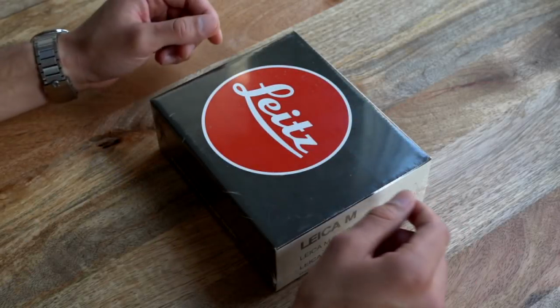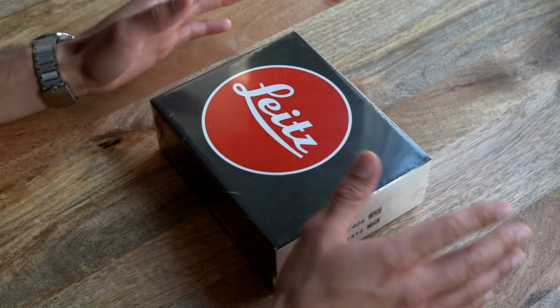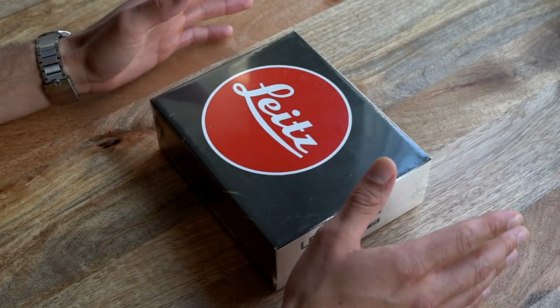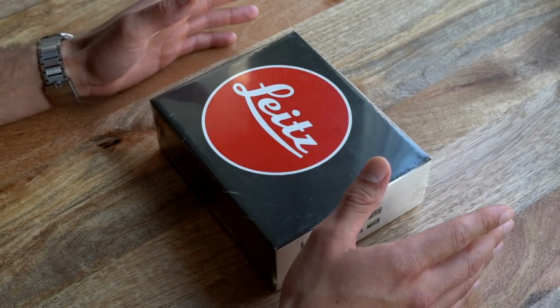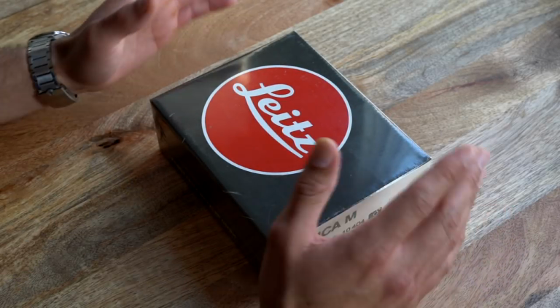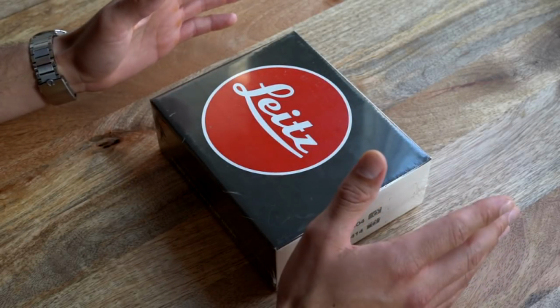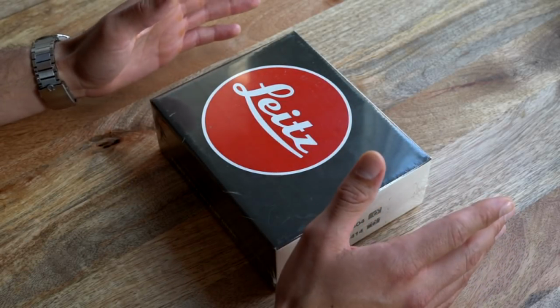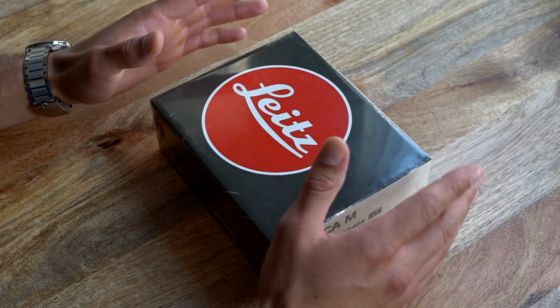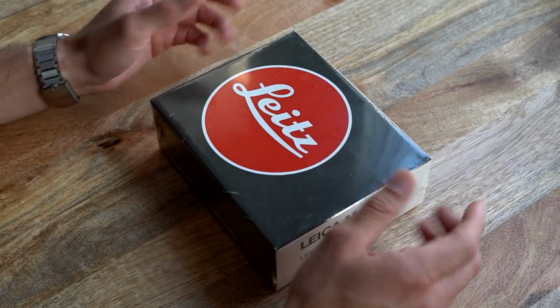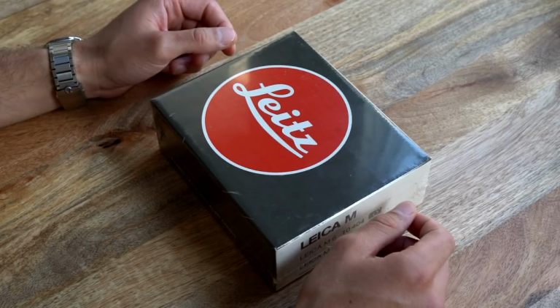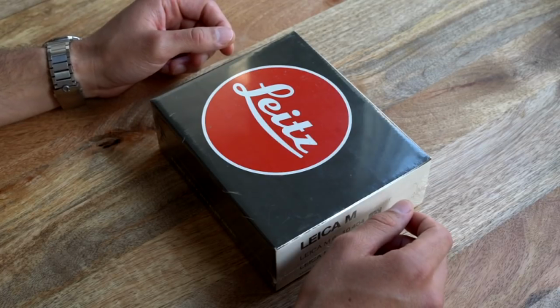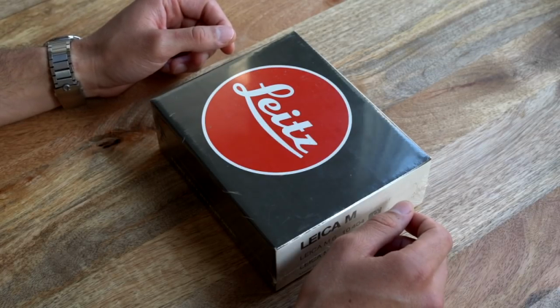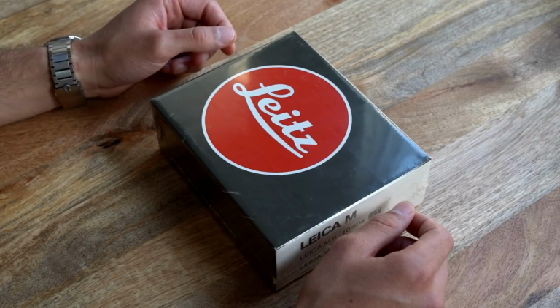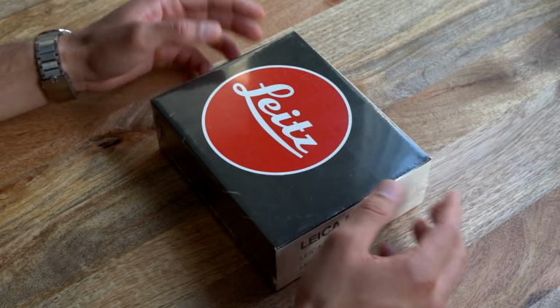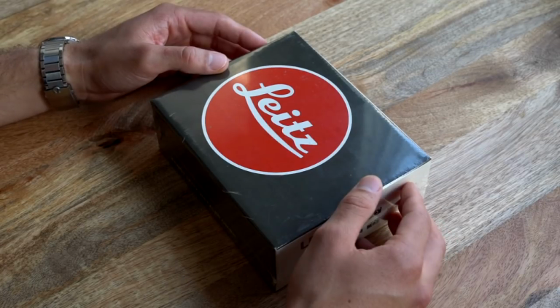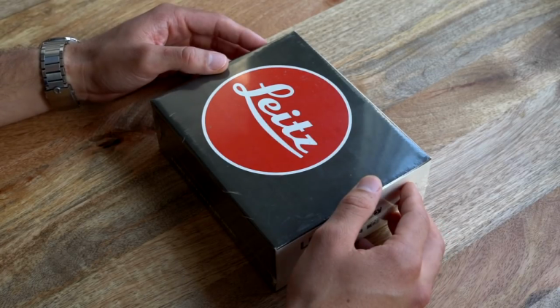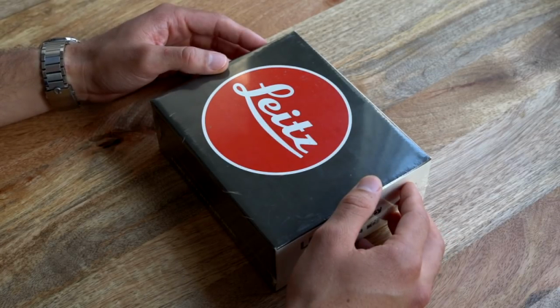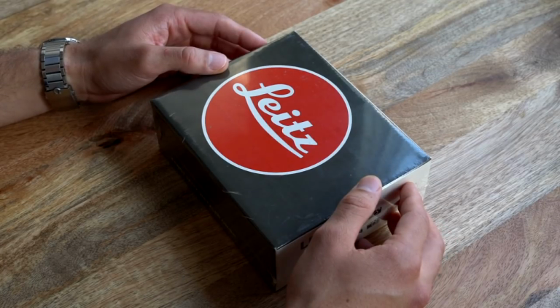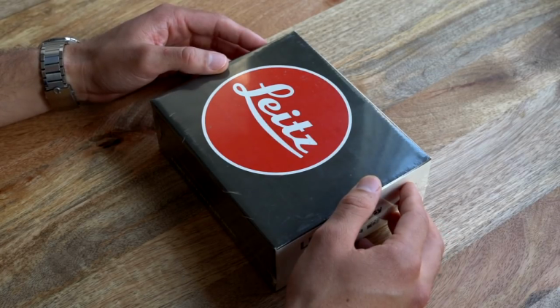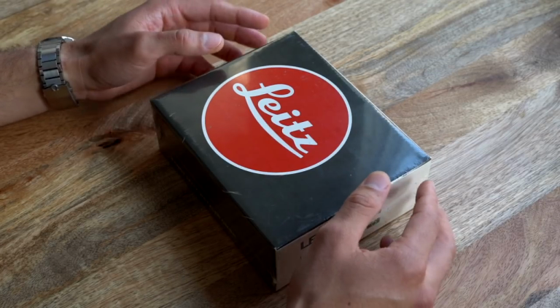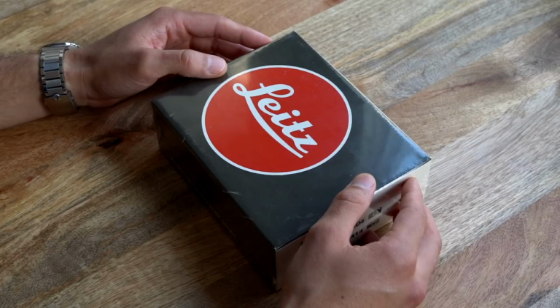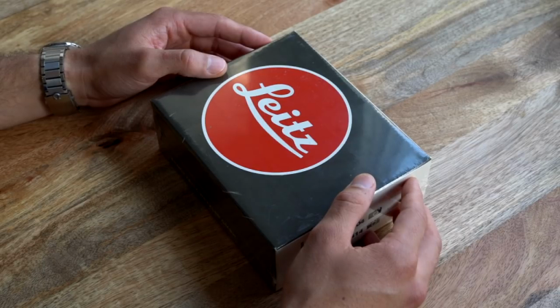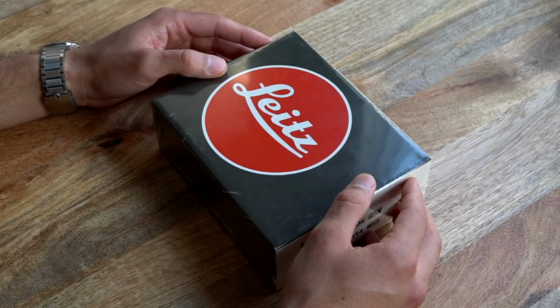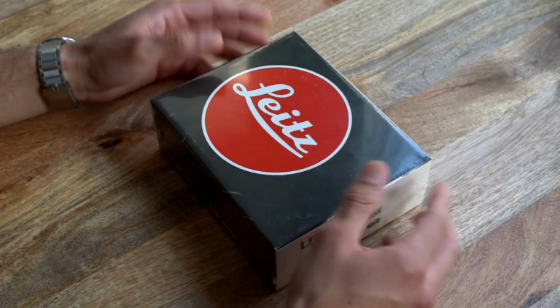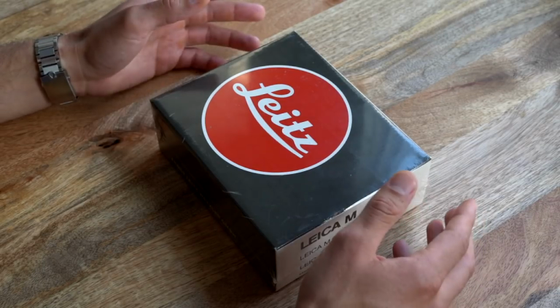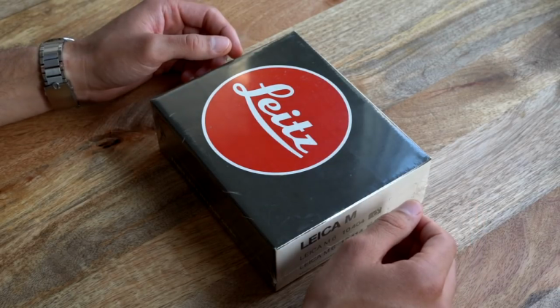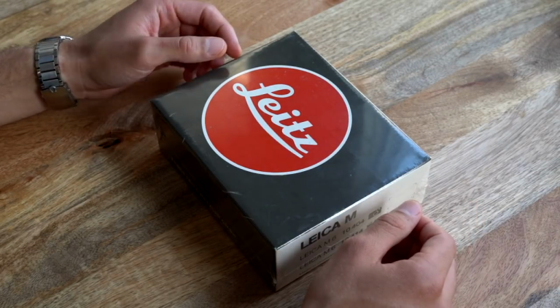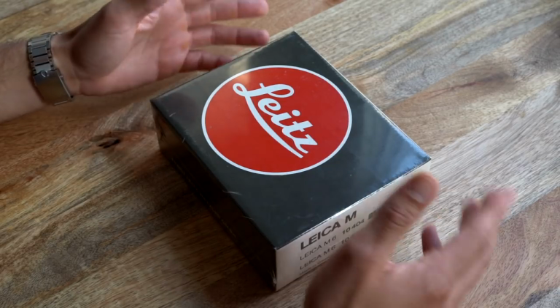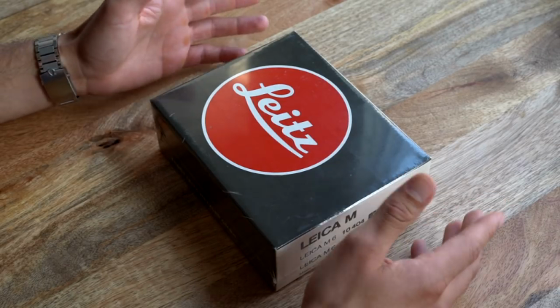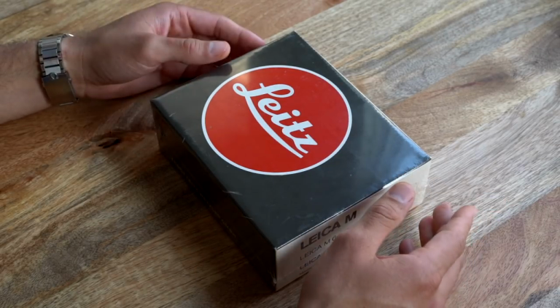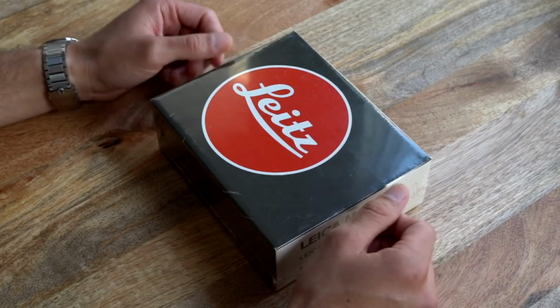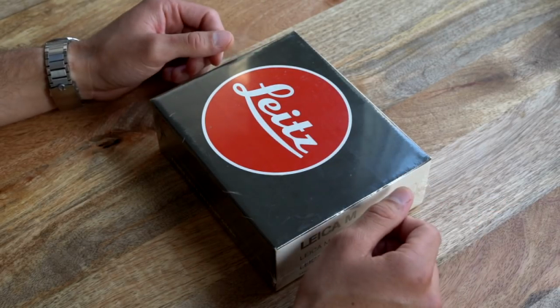Of all the unboxing videos out there, hopefully this one will prove to be slightly more interesting than some others. This camera has a pretty interesting story. It's a Leica M6 Classic in silver, dating back to about 1985, according to the serial number.